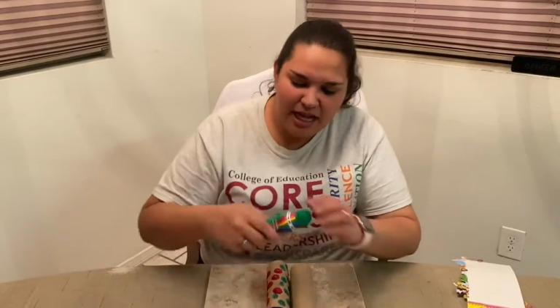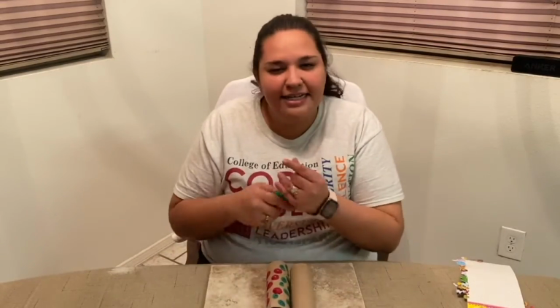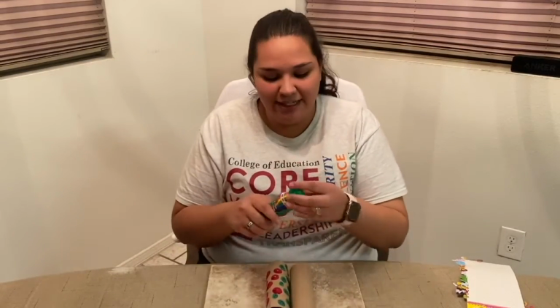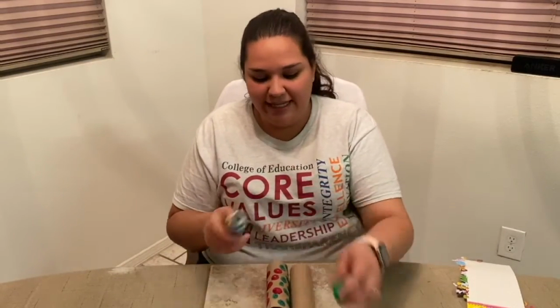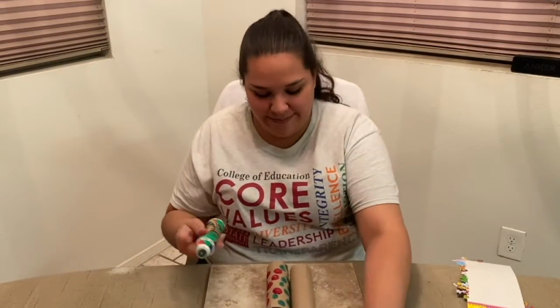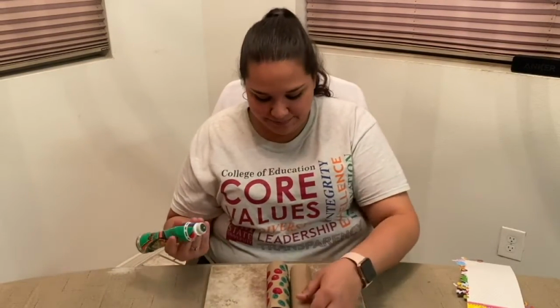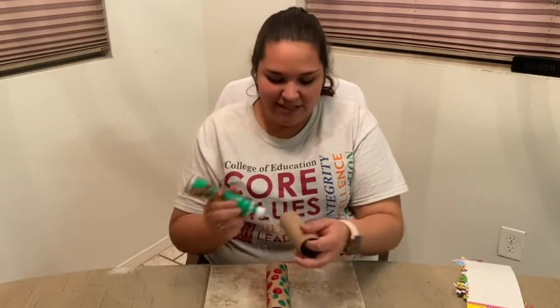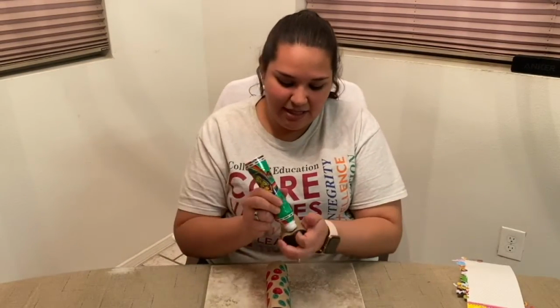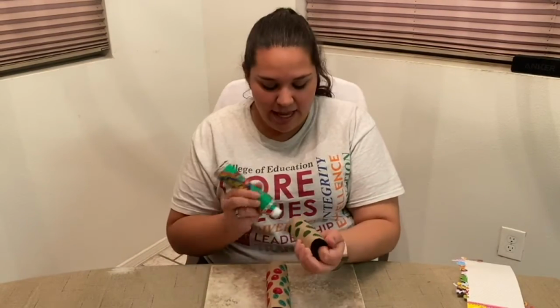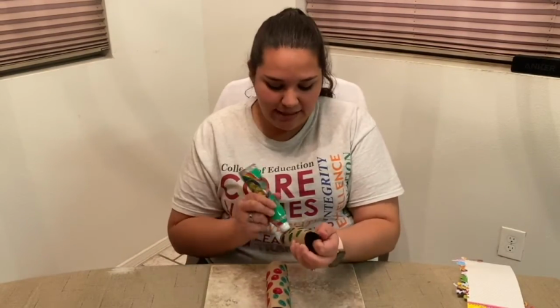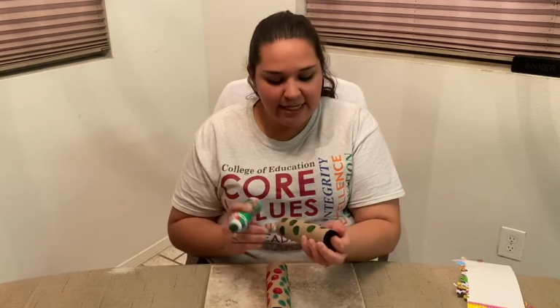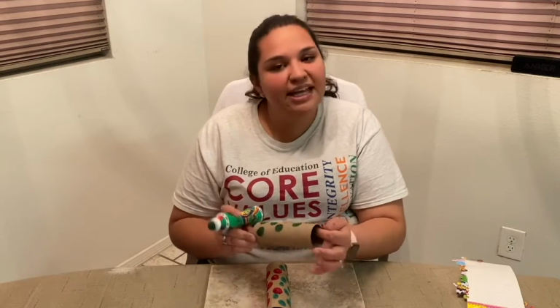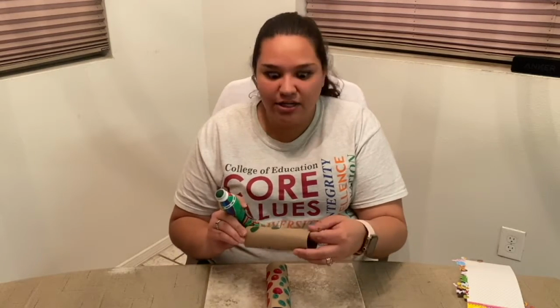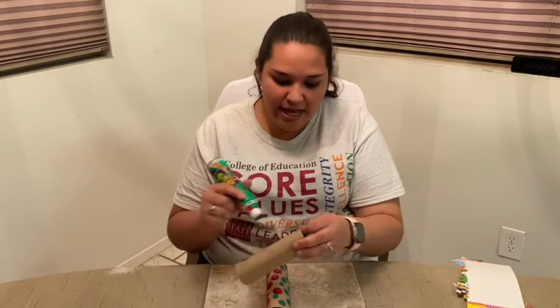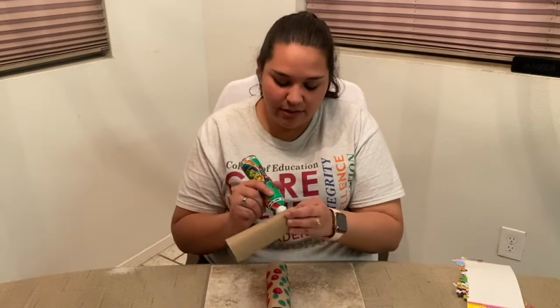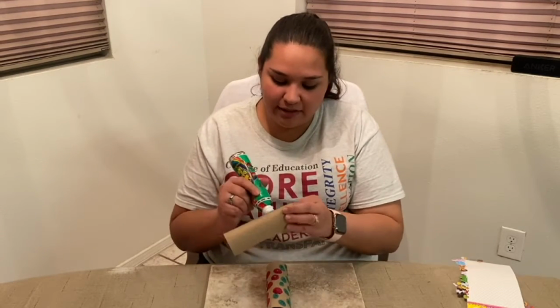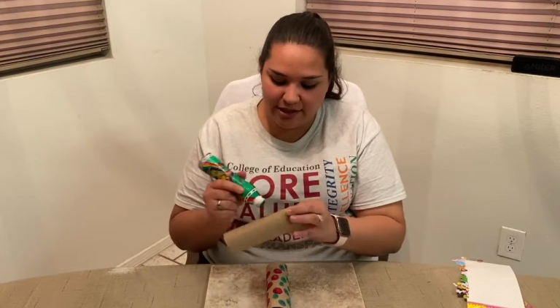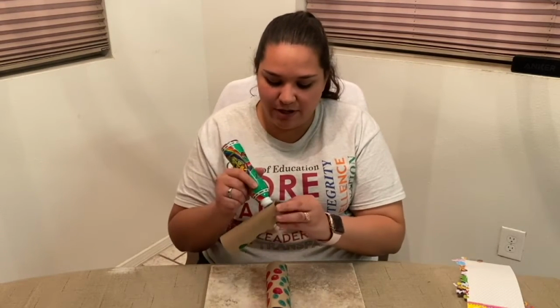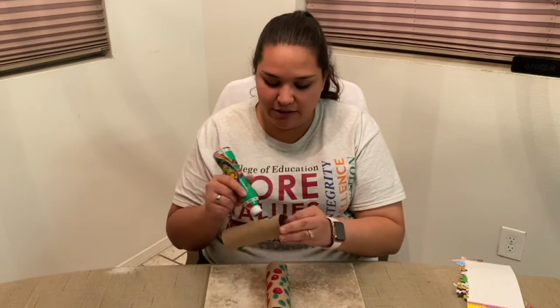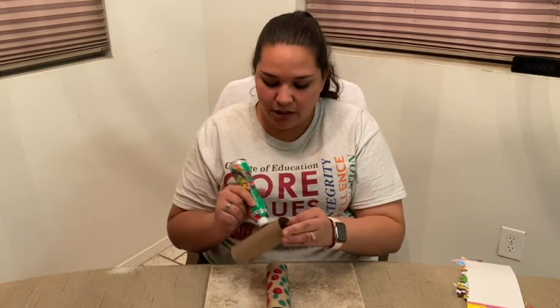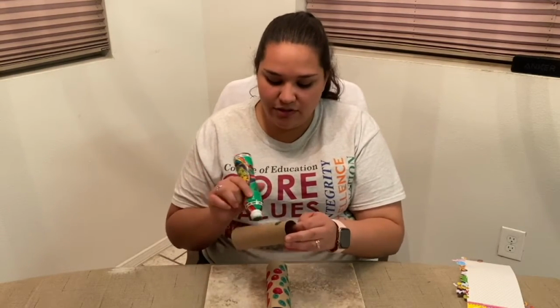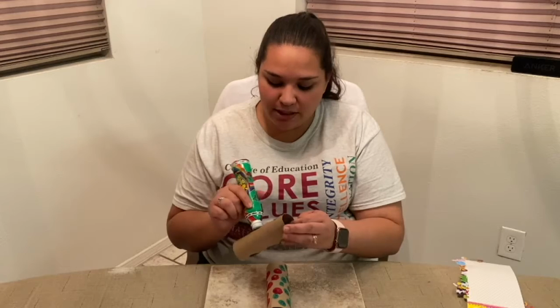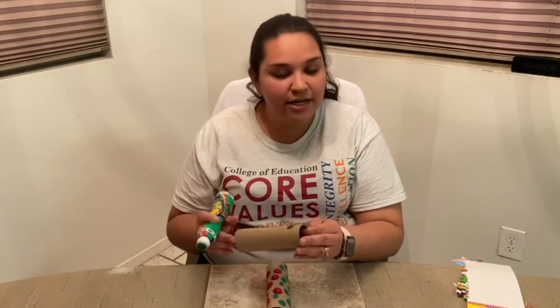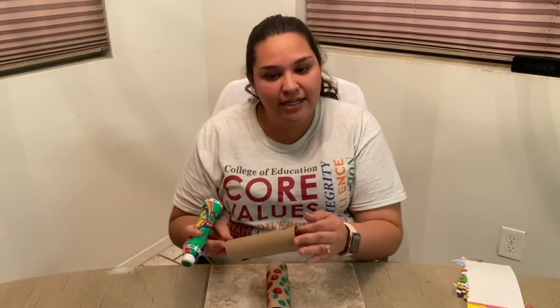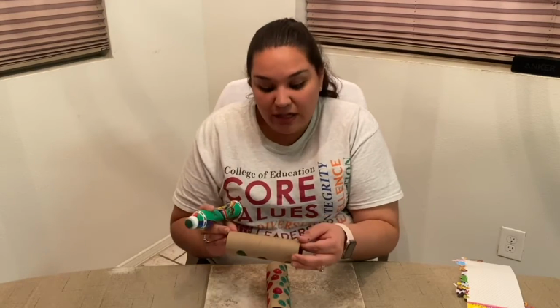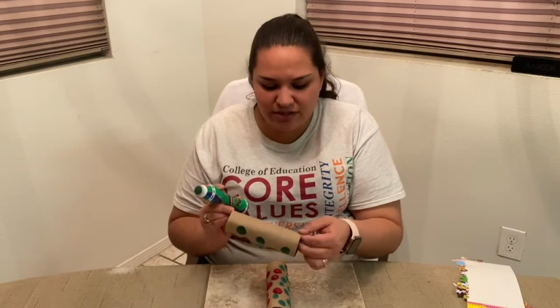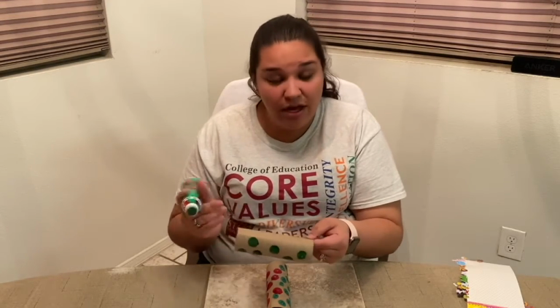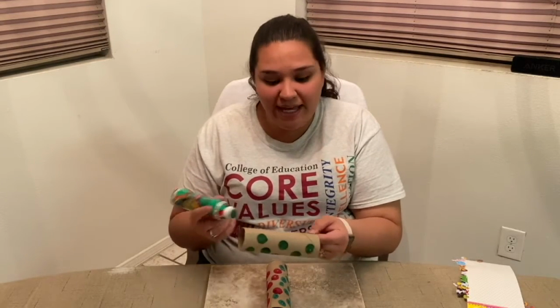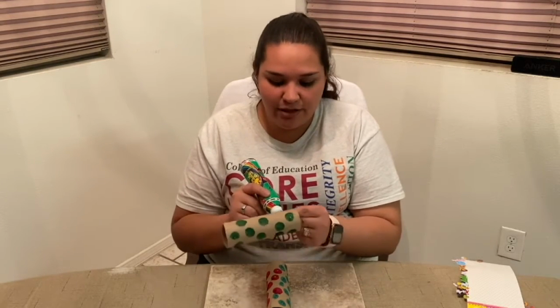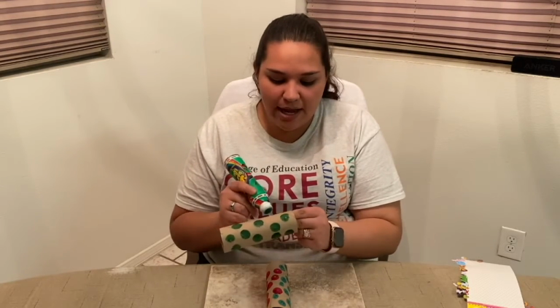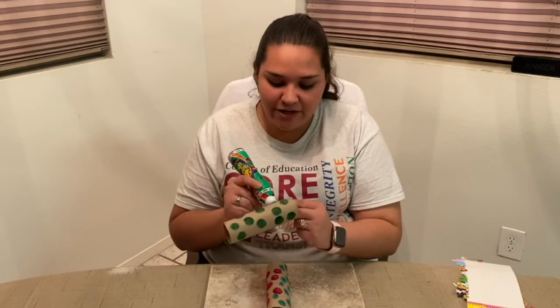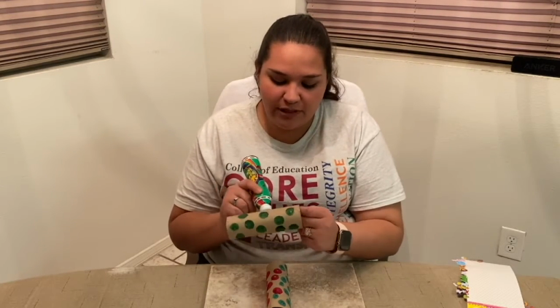I'll take a different color again this time. Like I said in the beginning, you can use any sort of color to decorate your binoculars — markers, crayons, colored pencils, paint, or whatever you'd like.